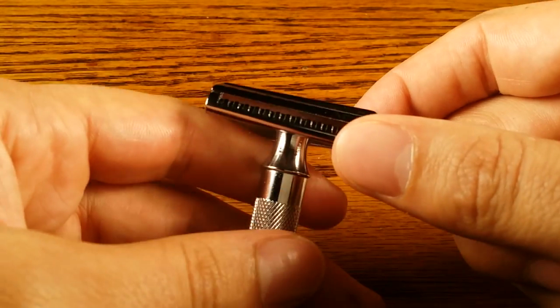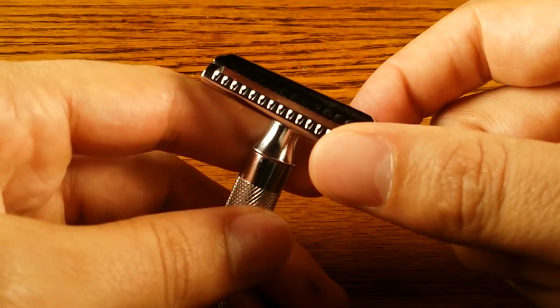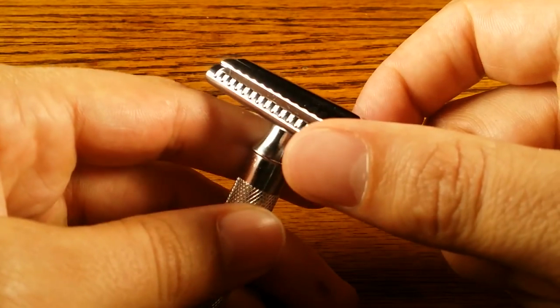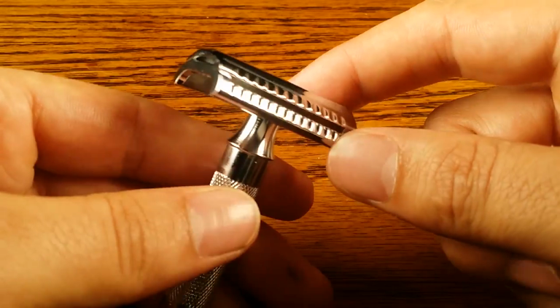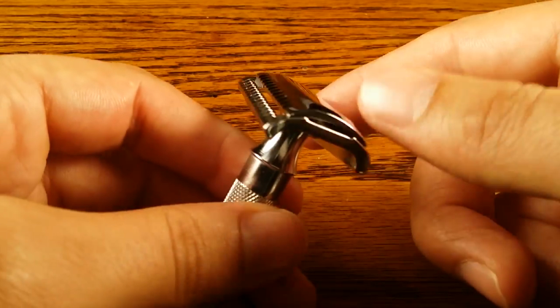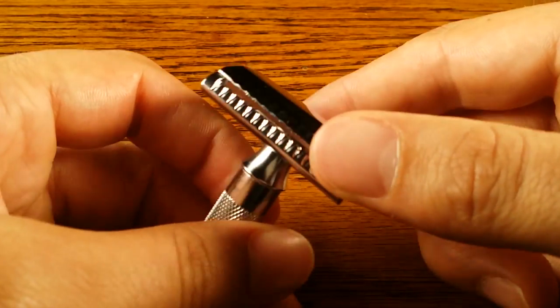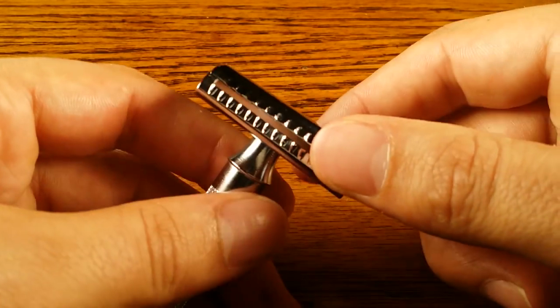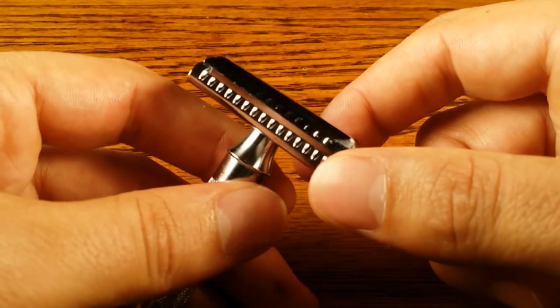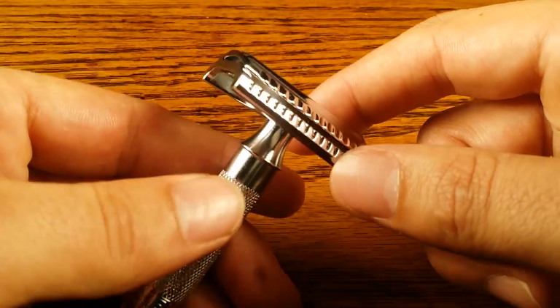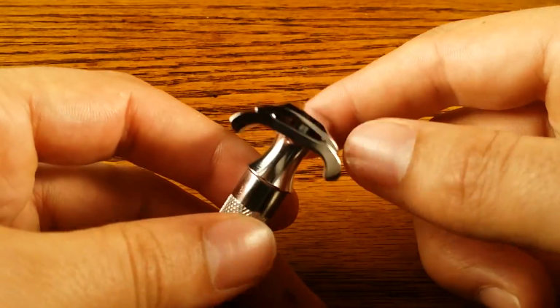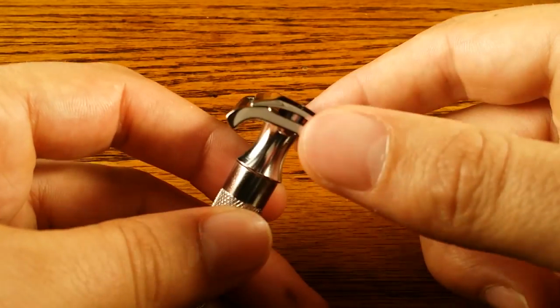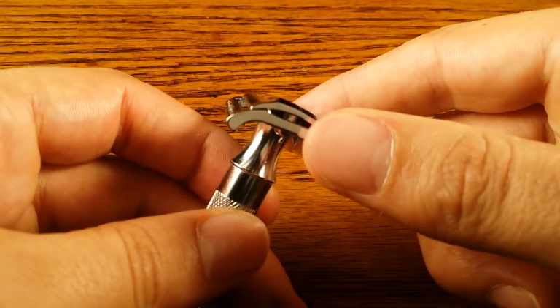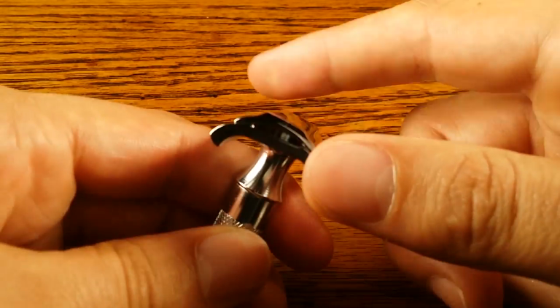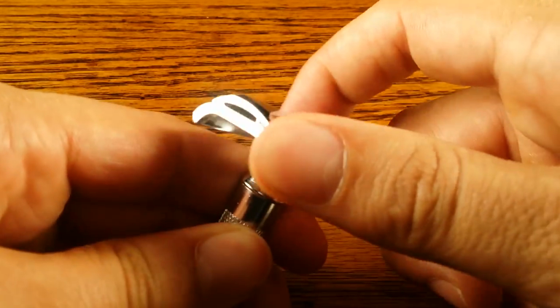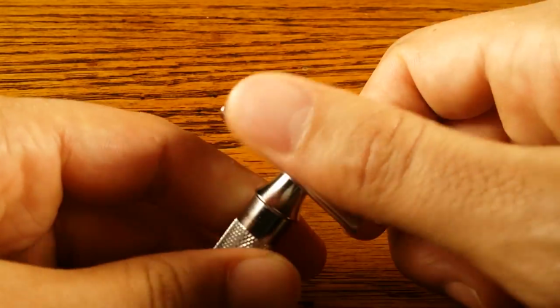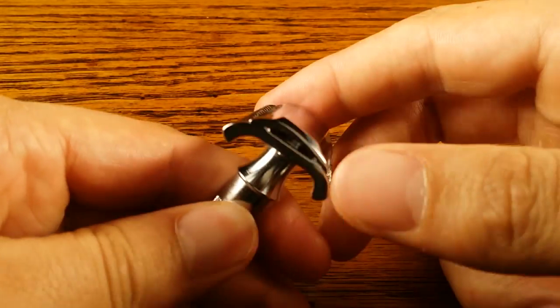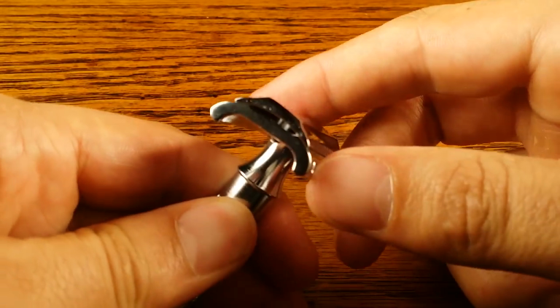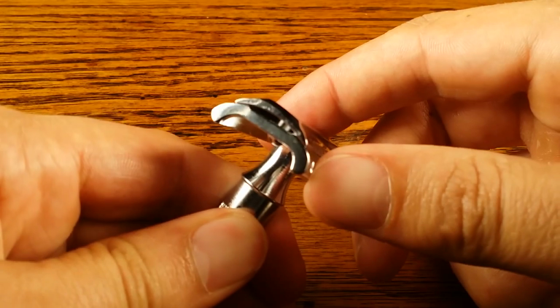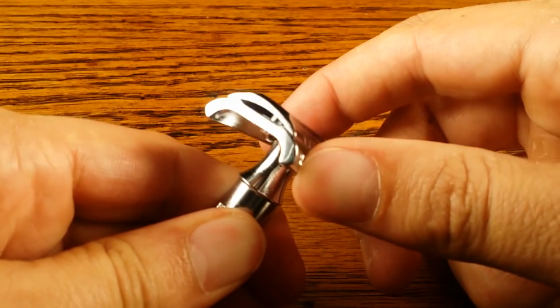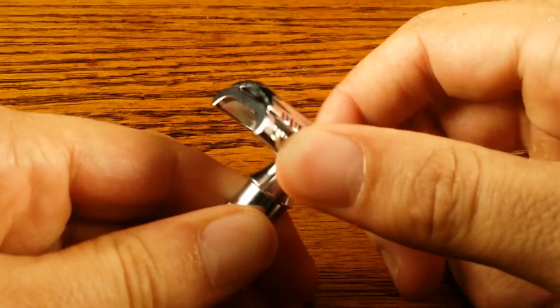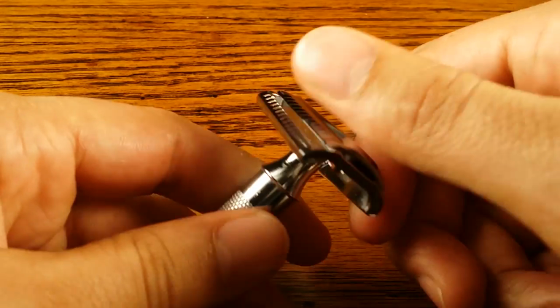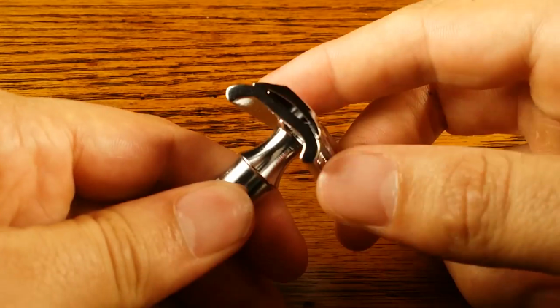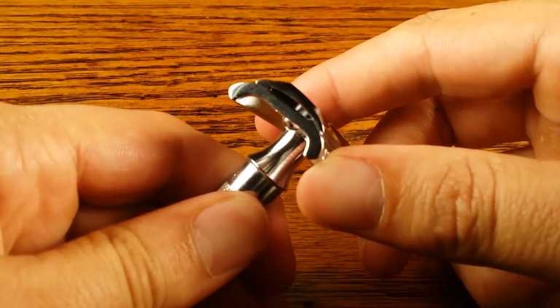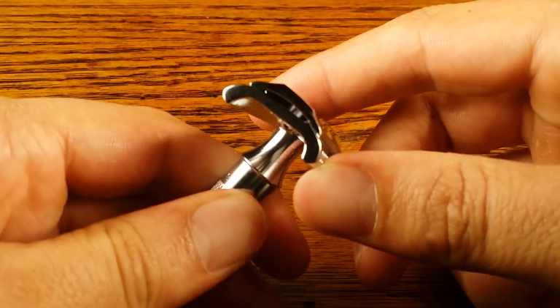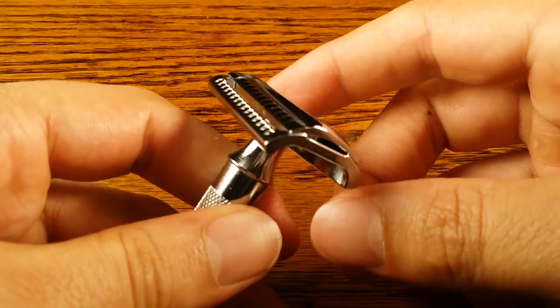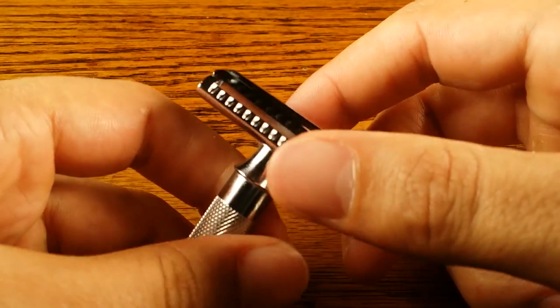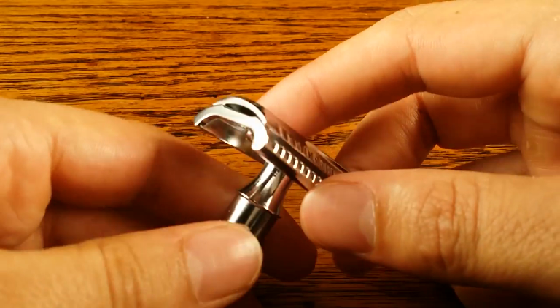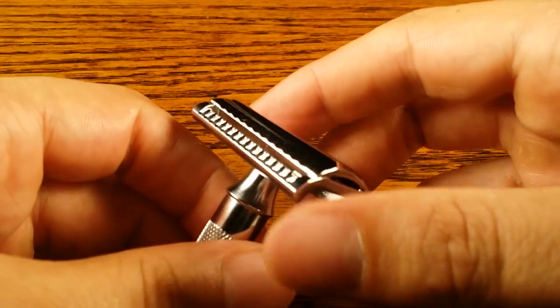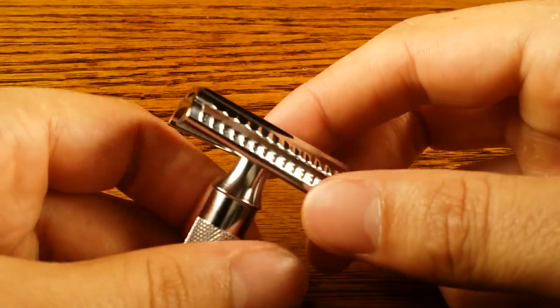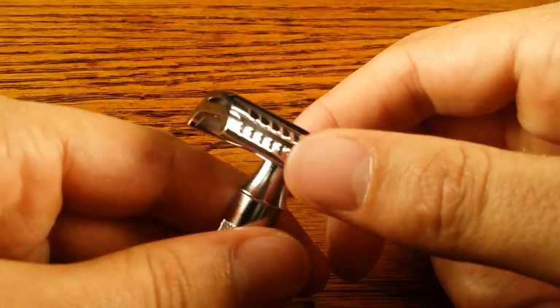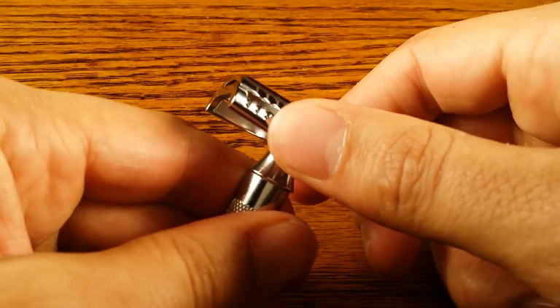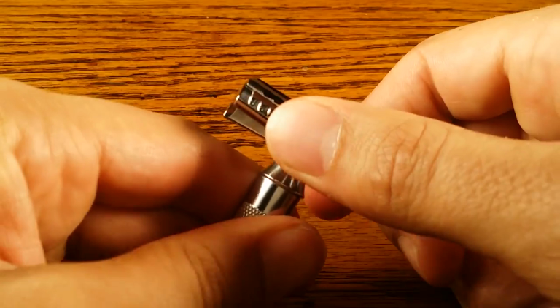When I first pulled it out I wasn't expecting how much of a slant it was going to be — it kind of just looked like the metal was melted during shipment, like it got hot or something. It looks so funny, but obviously that's the way it's supposed to be.